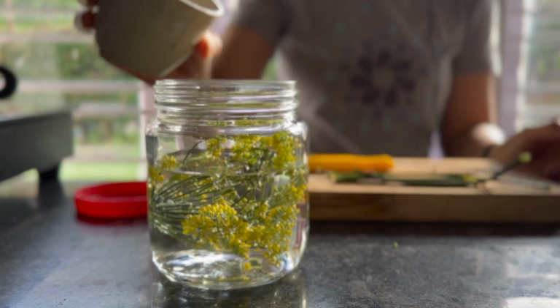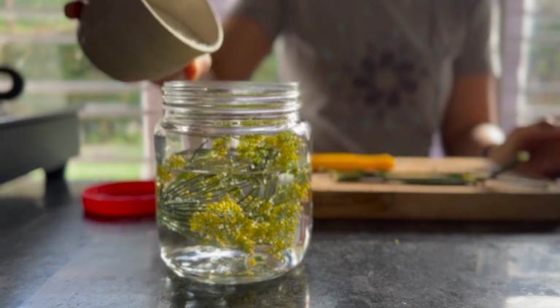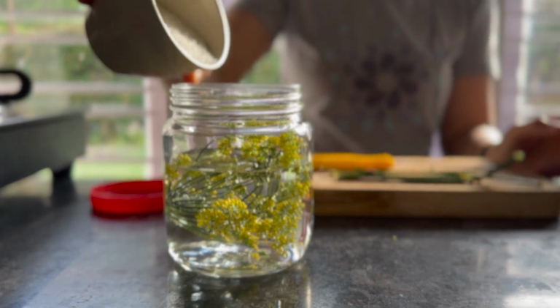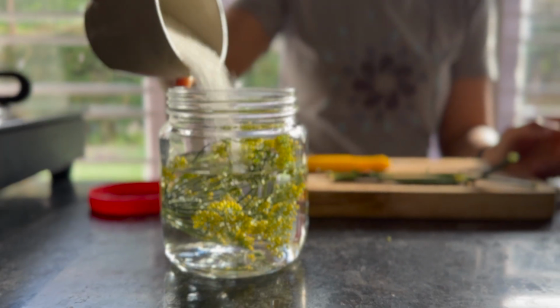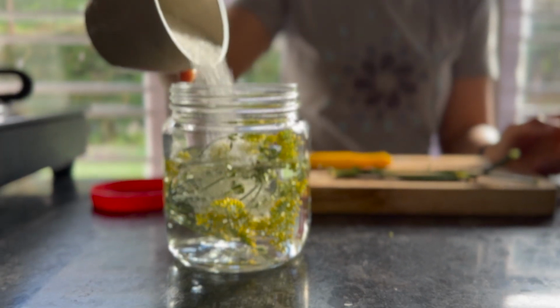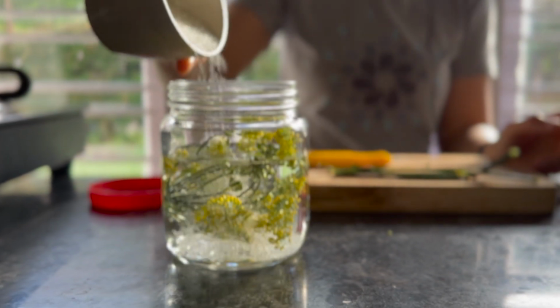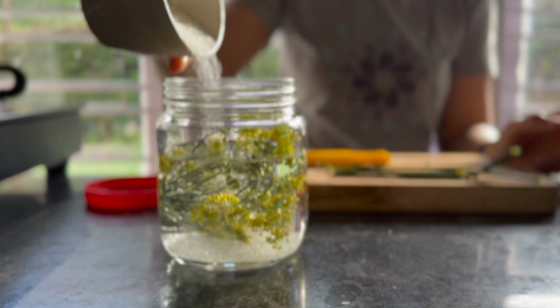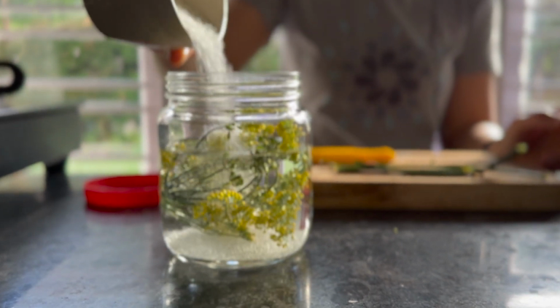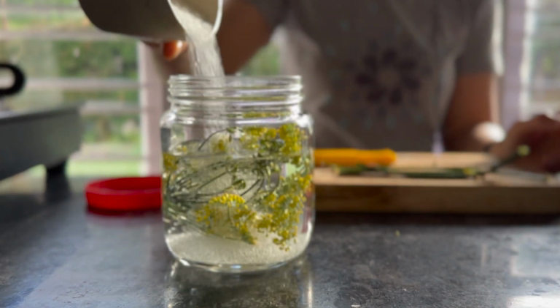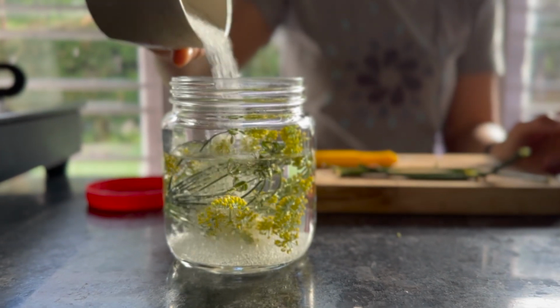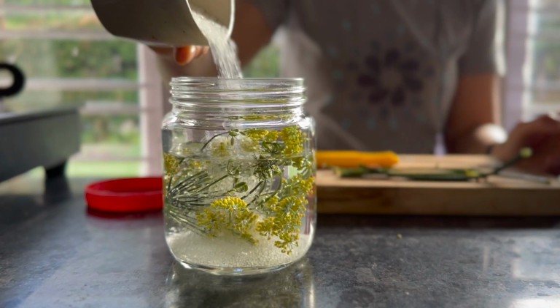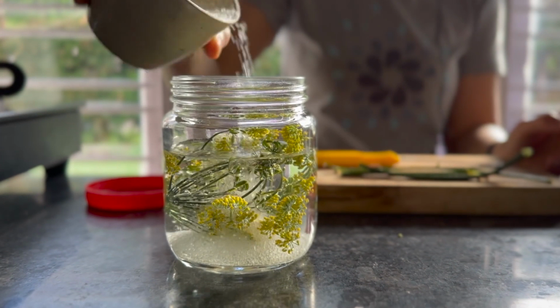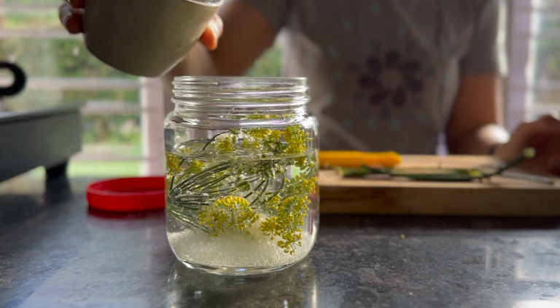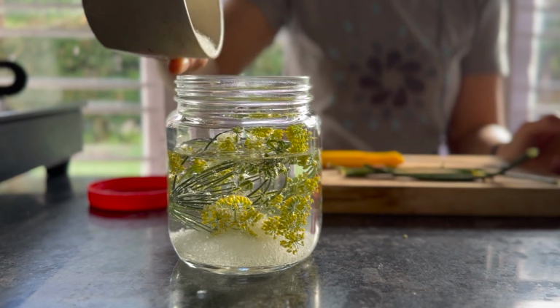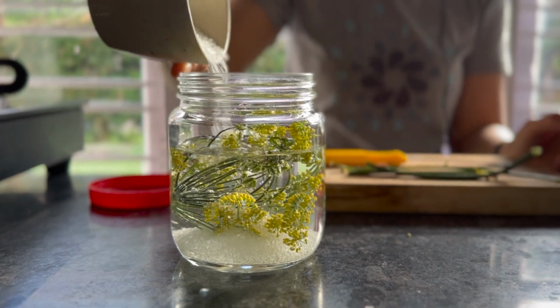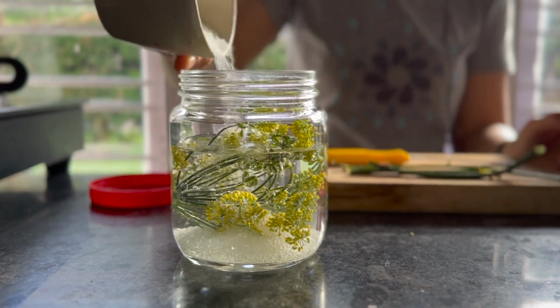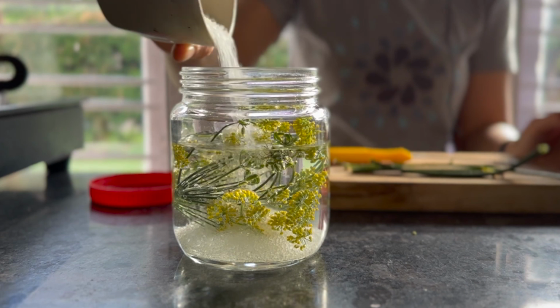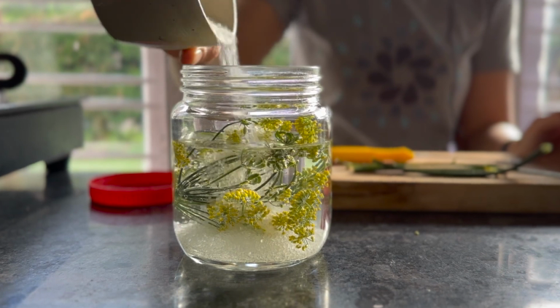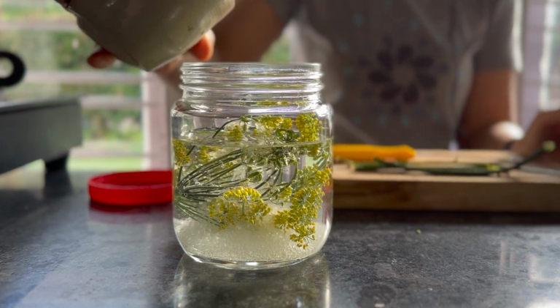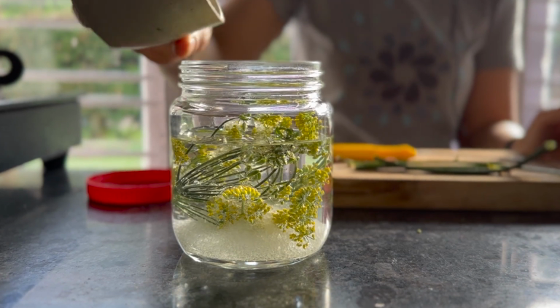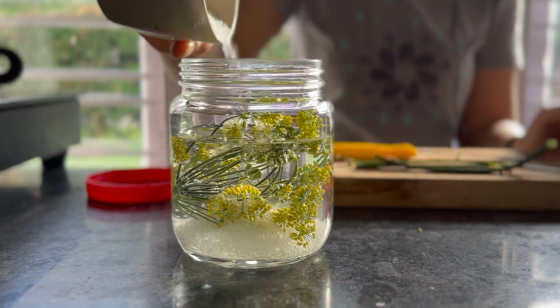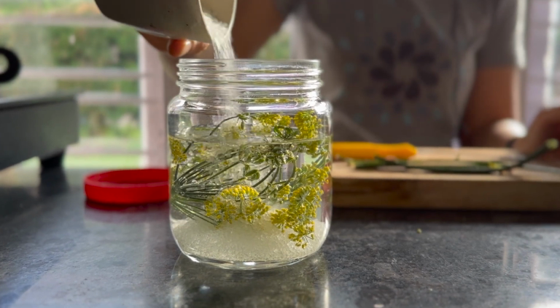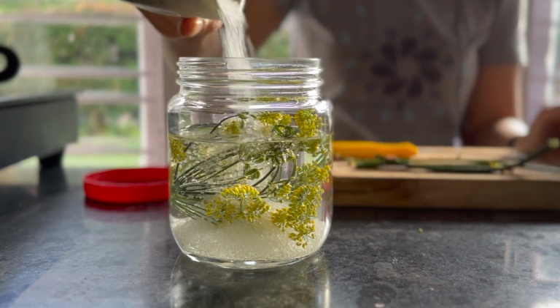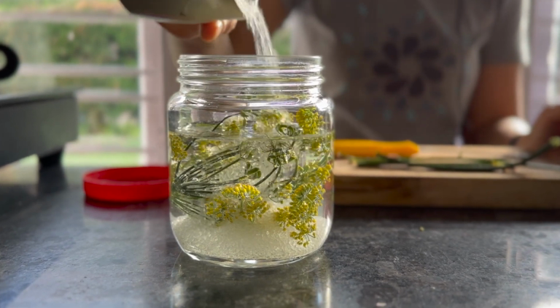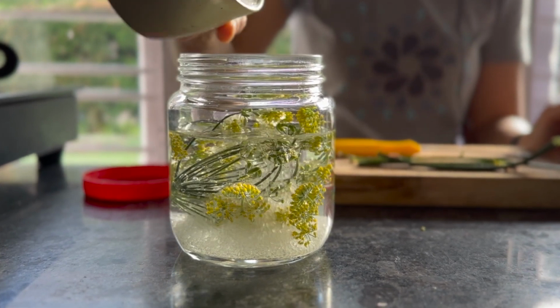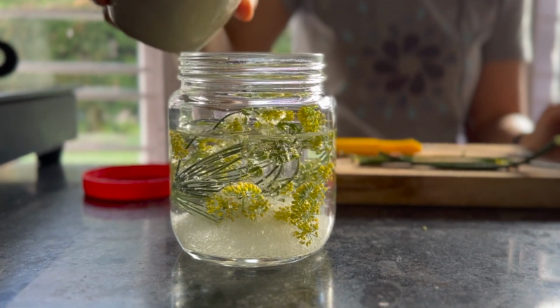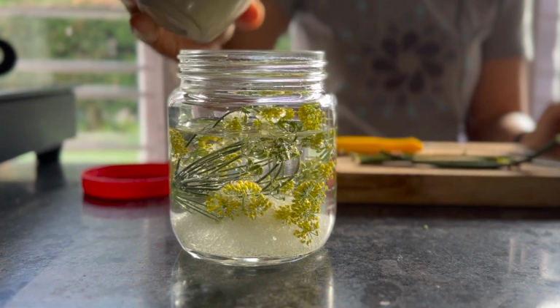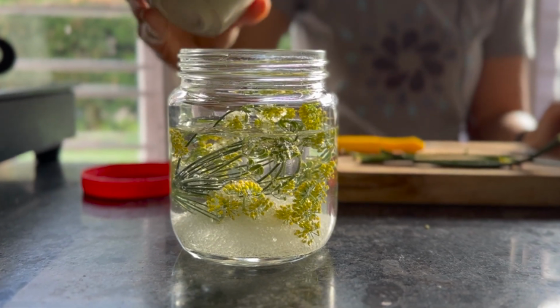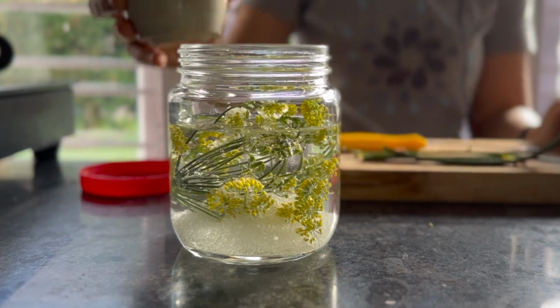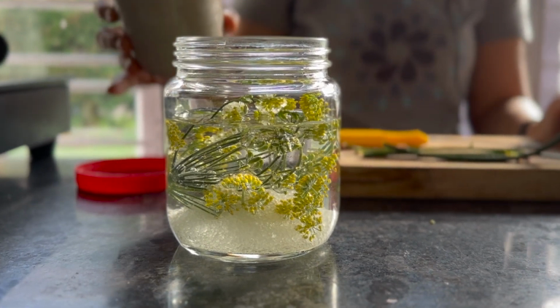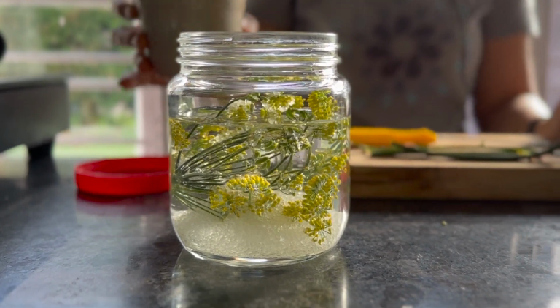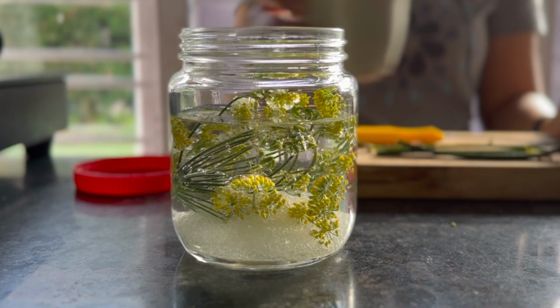I just add some sugar — eyeball it. This is a big jar so we'll give it a bit more sugar.